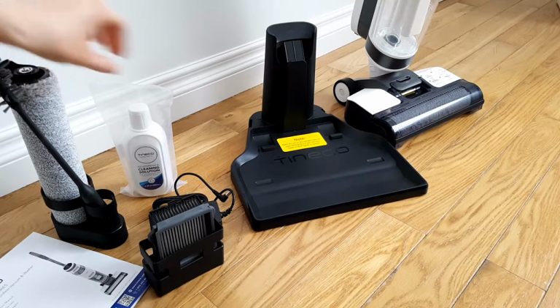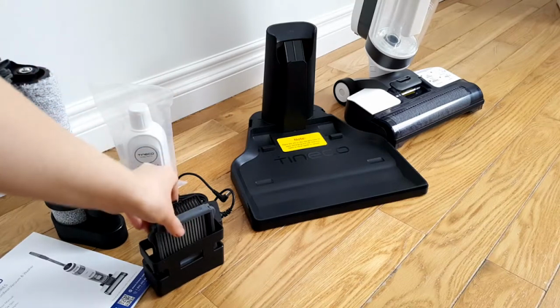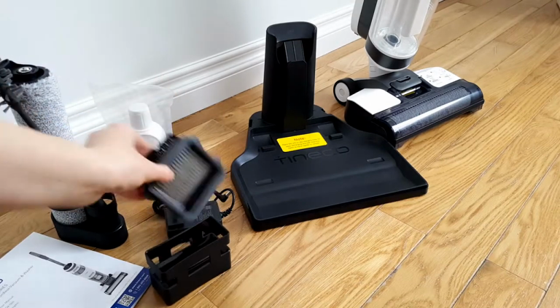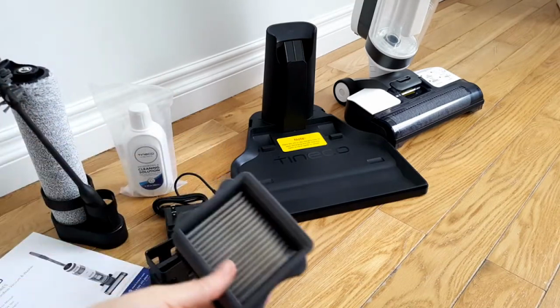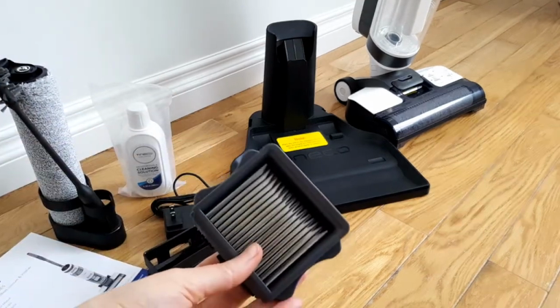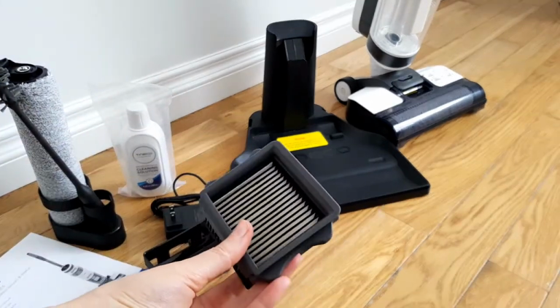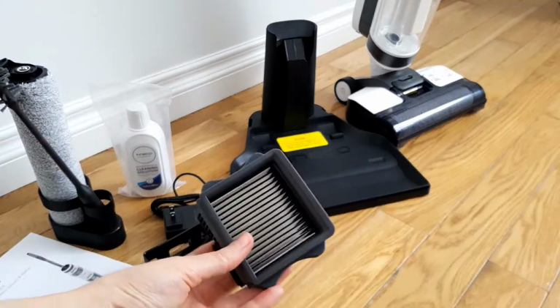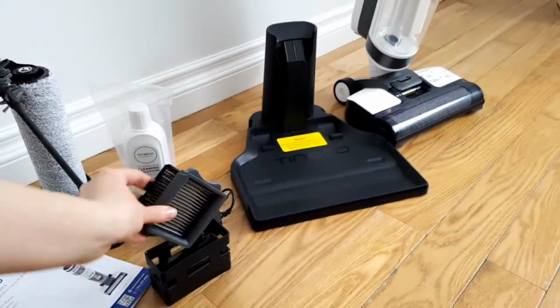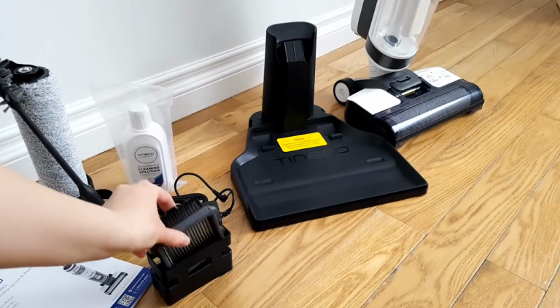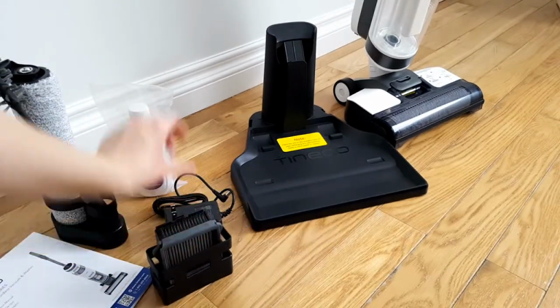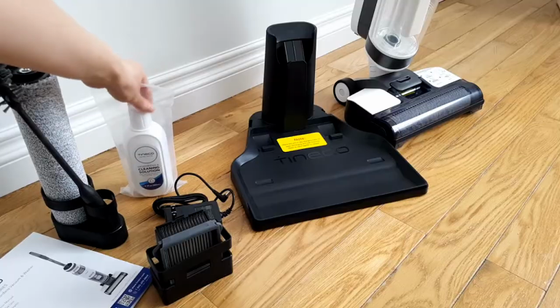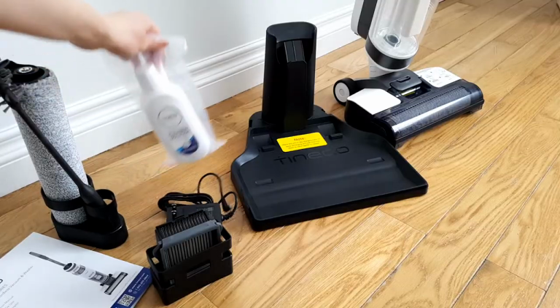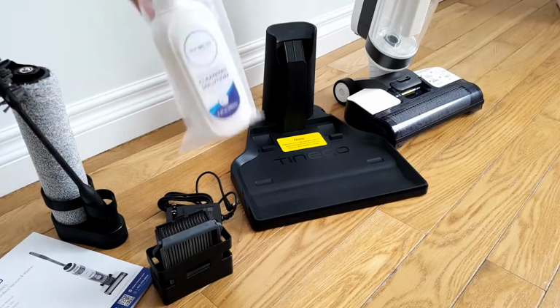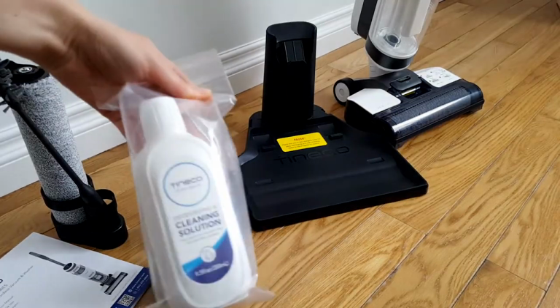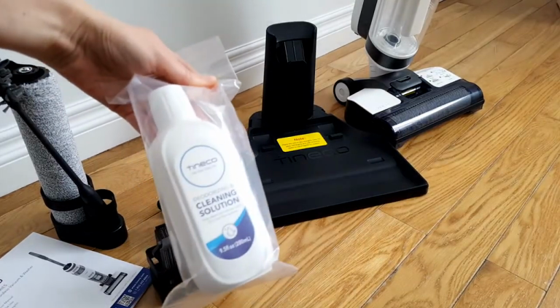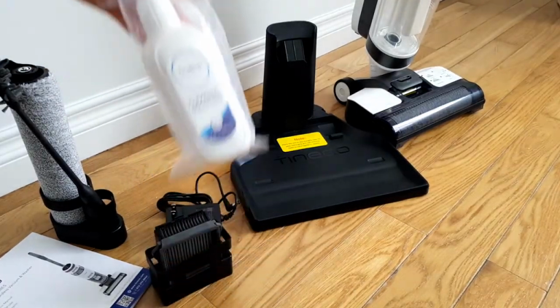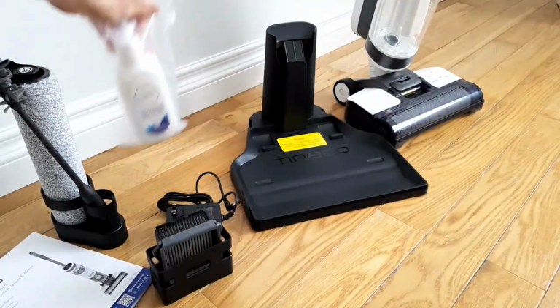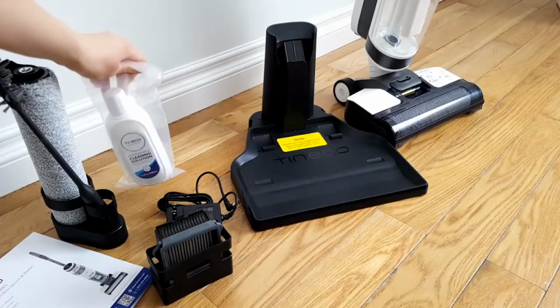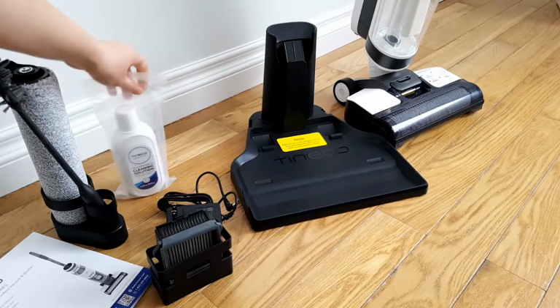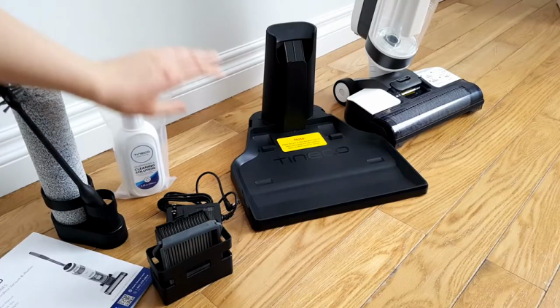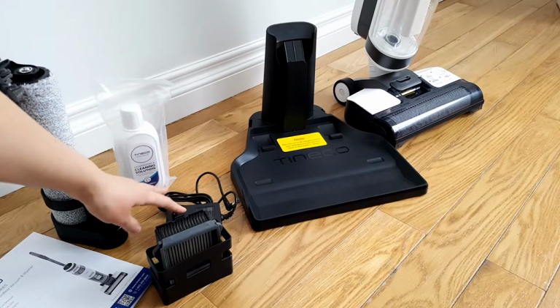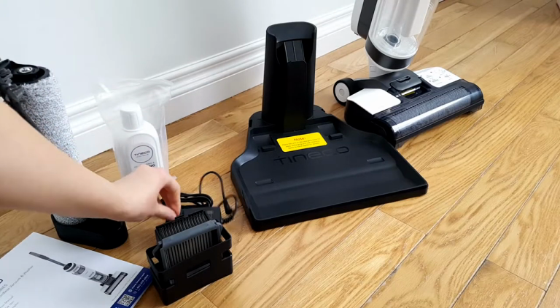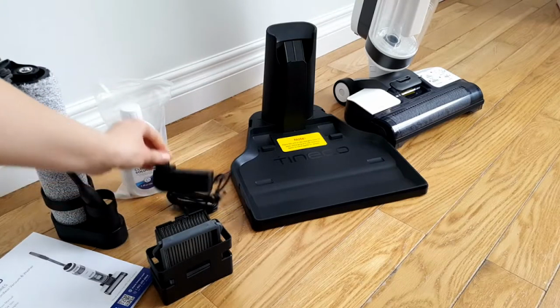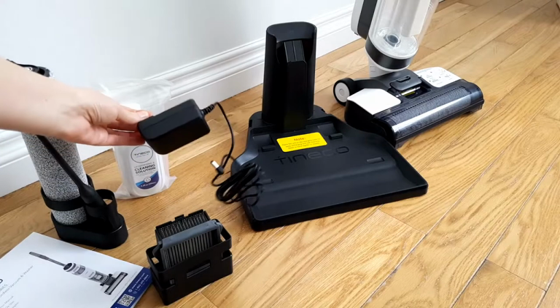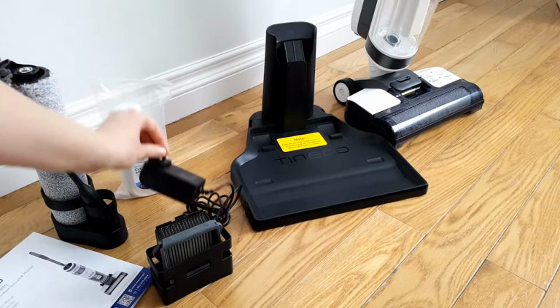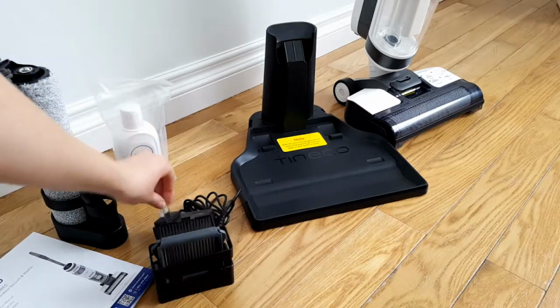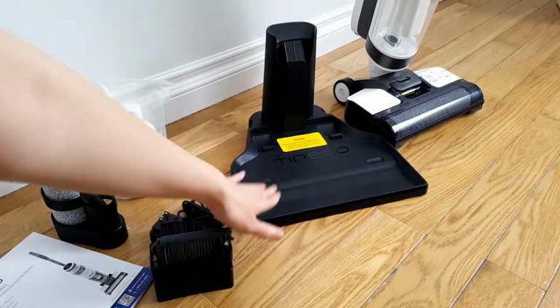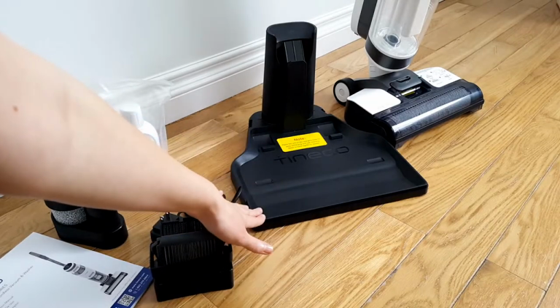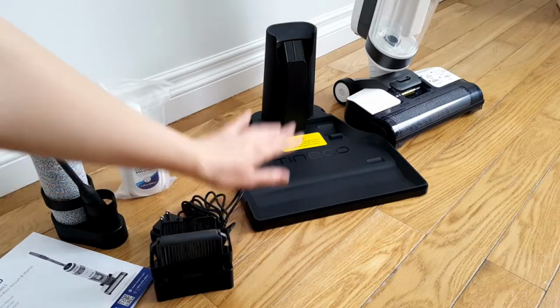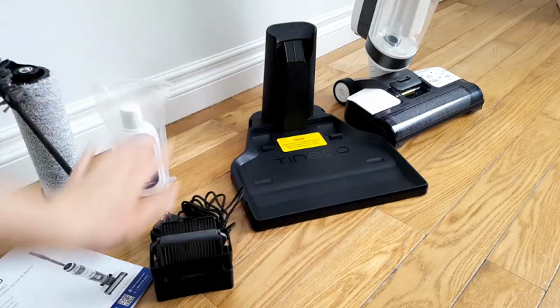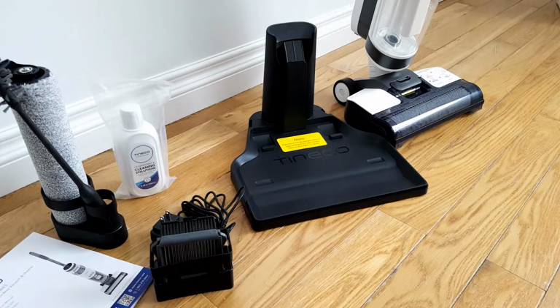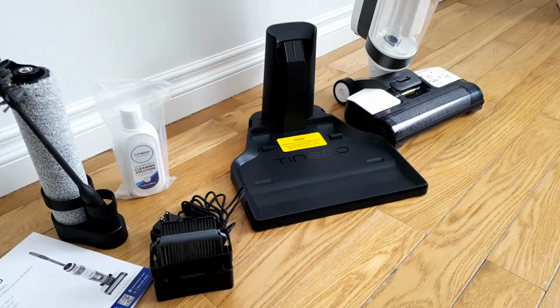The Tinco iFloor 3 comes with an extra brush roller, extra dry filter, the cleaning solution, the charger, the charging base, manual, and this handy cleaning tool.